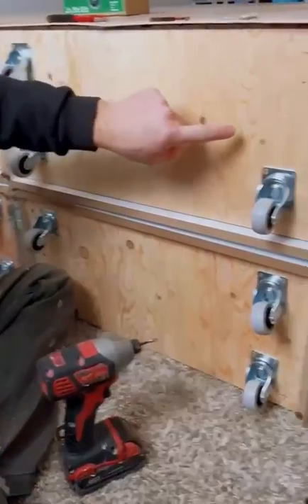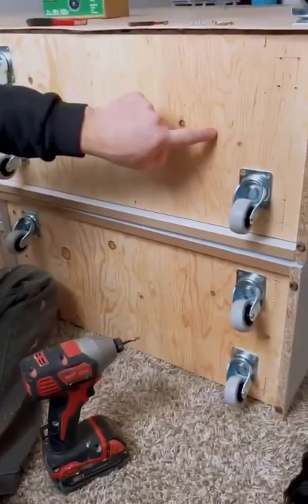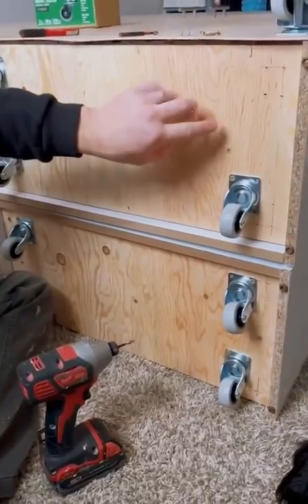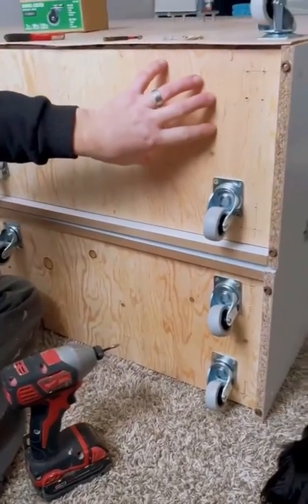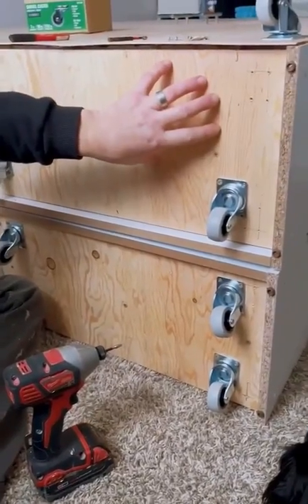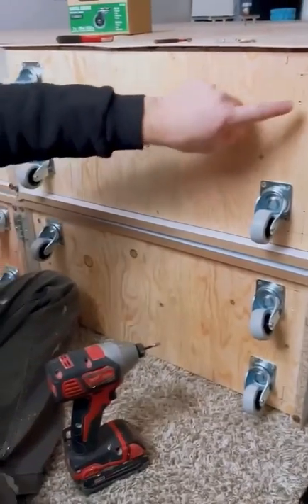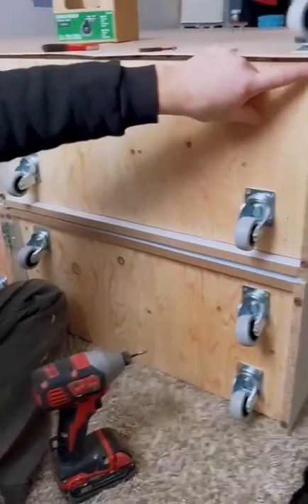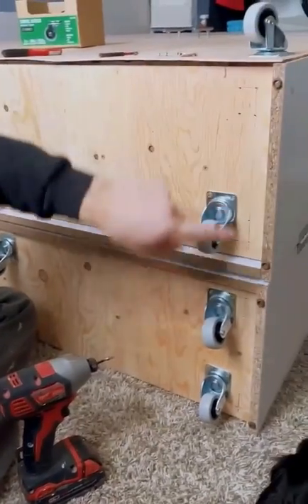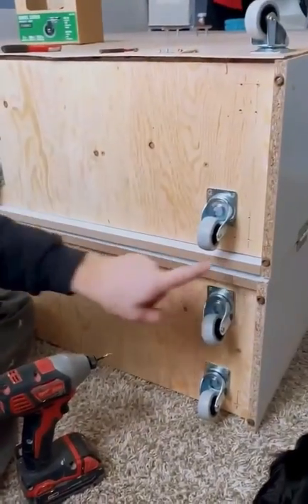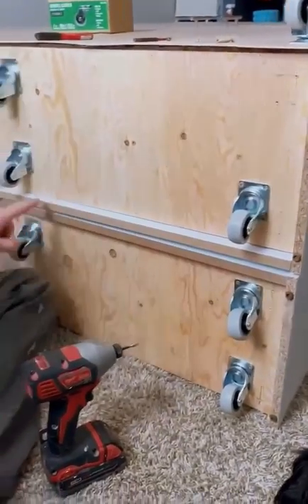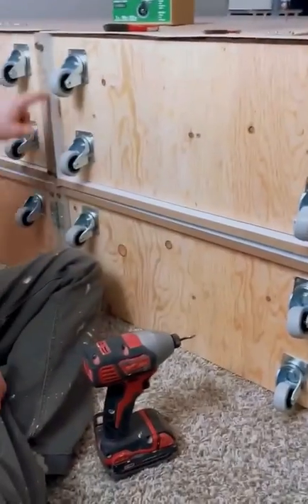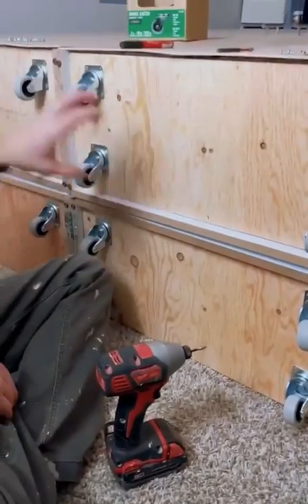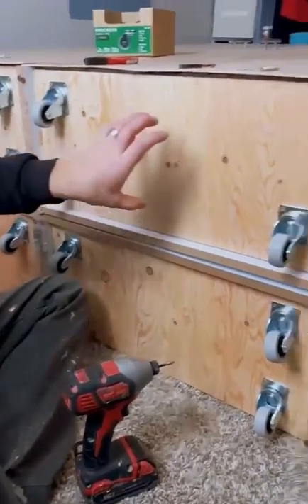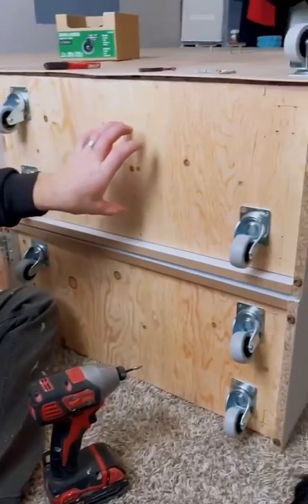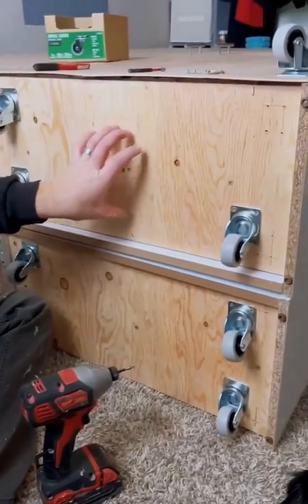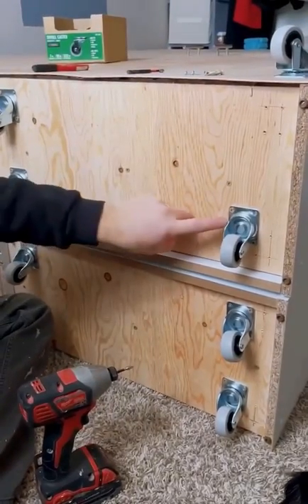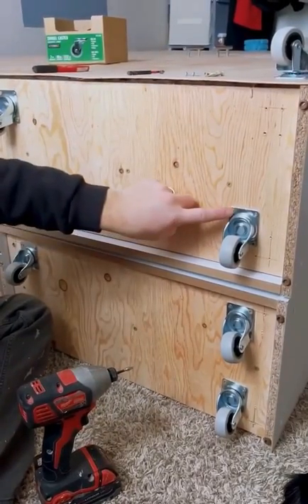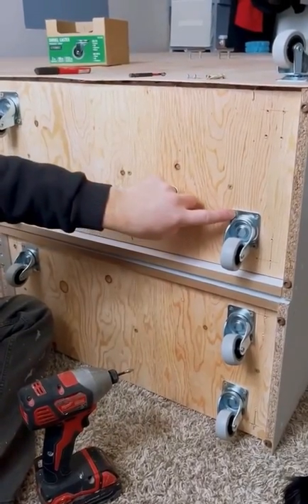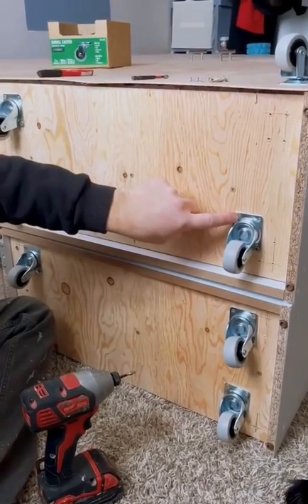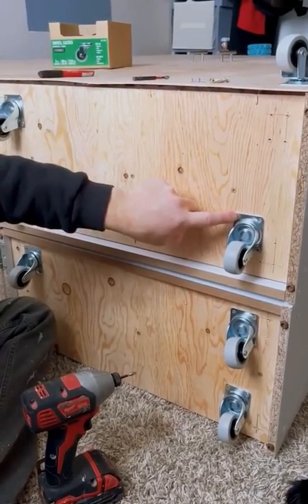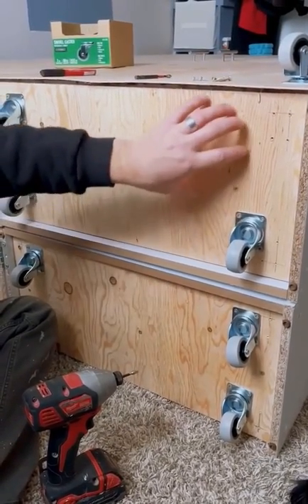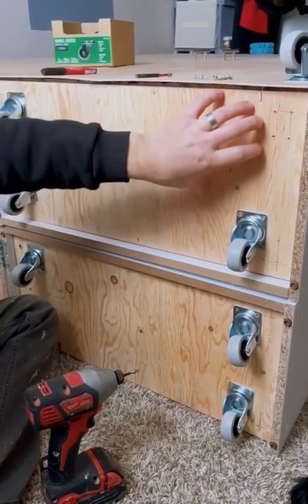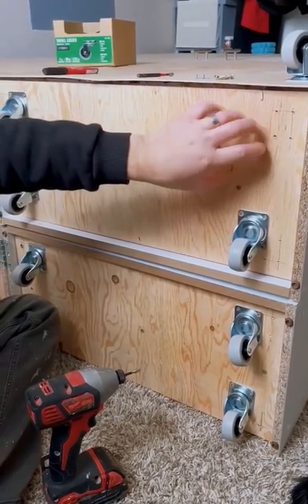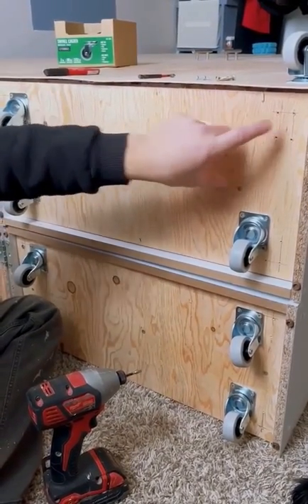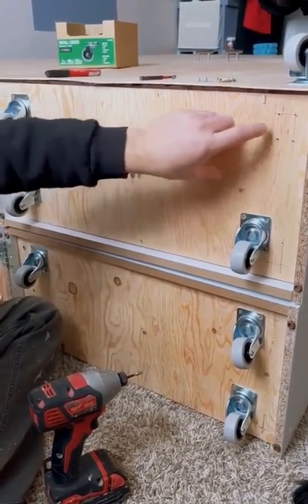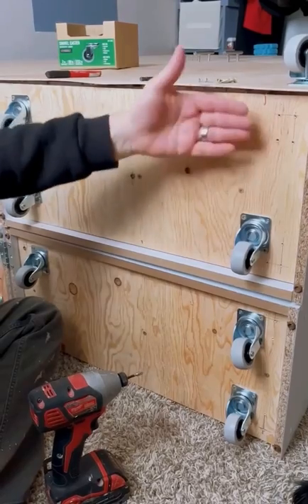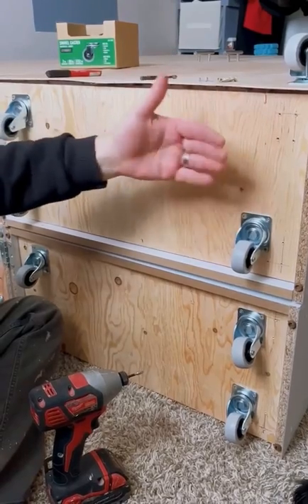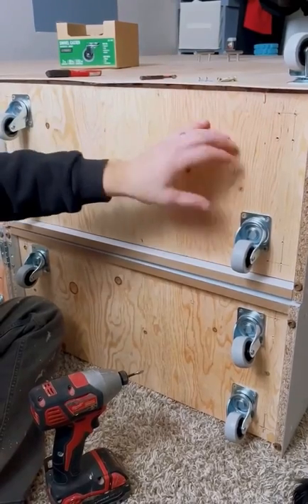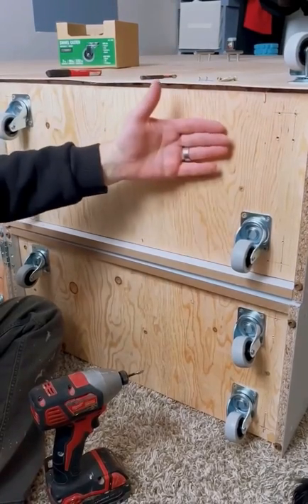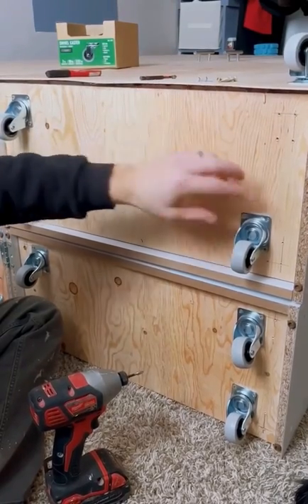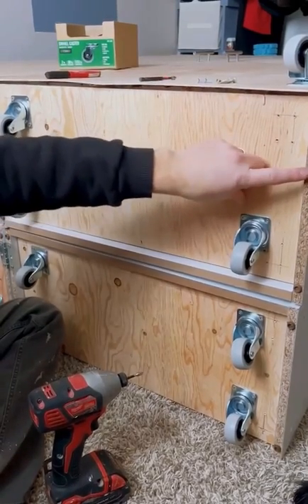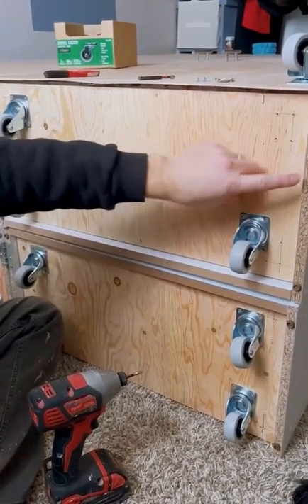I put in this half-inch piece of plywood and cut it to the inside dimension so that when I put my casters on, the screws will not strip out. It also gives strength to the bottom shelf so with more weight it shouldn't pierce through the particle board.